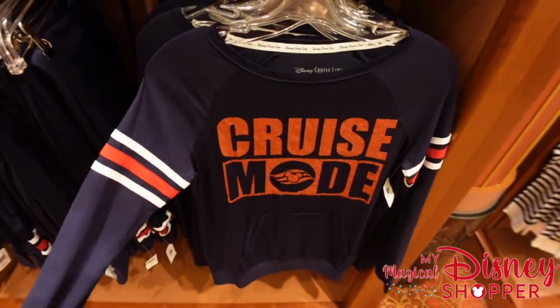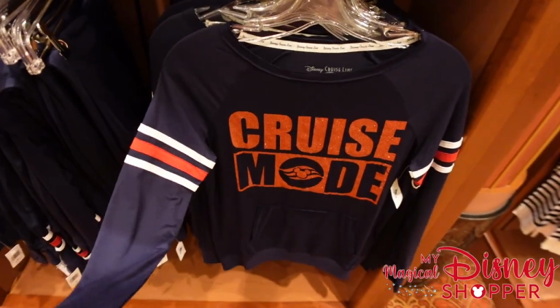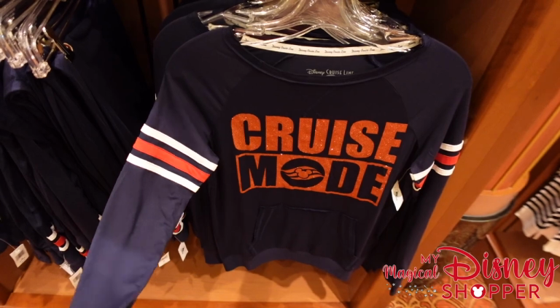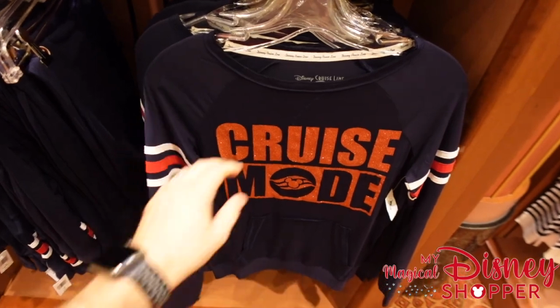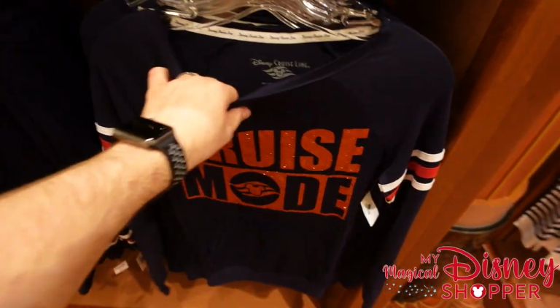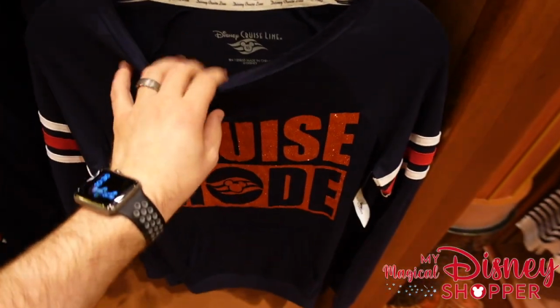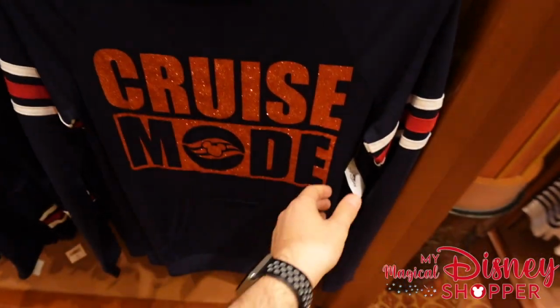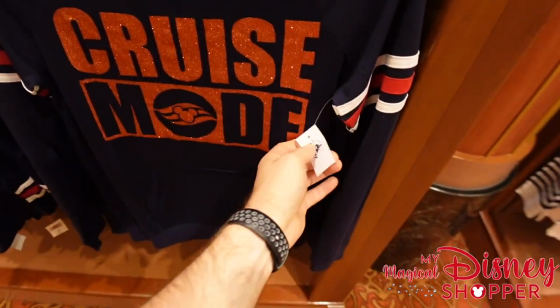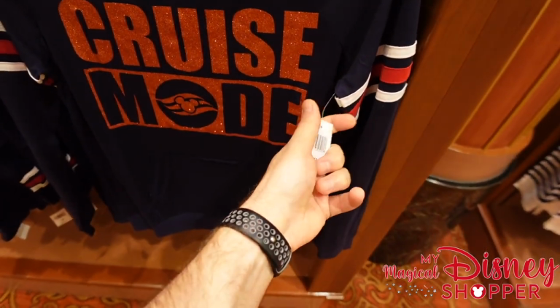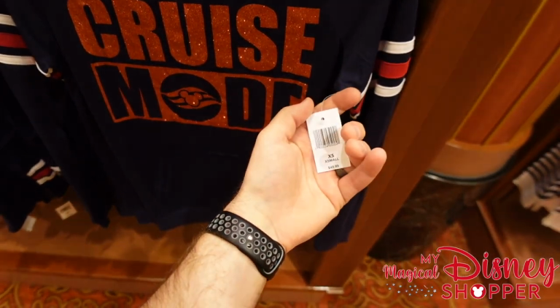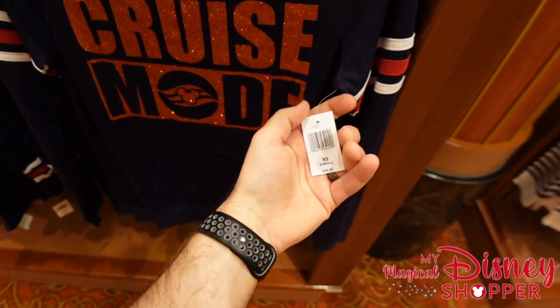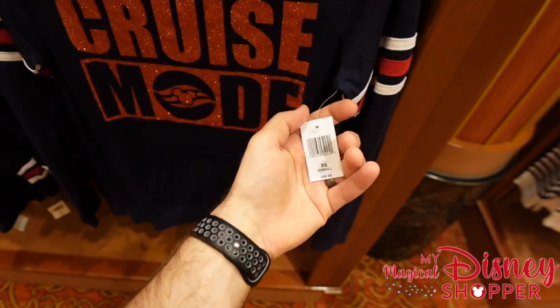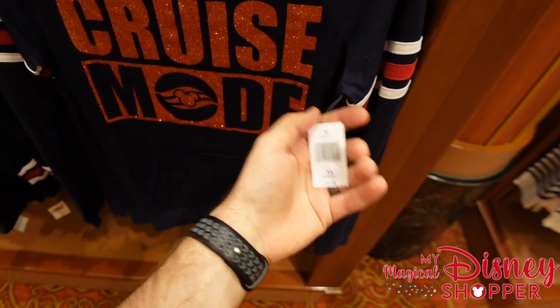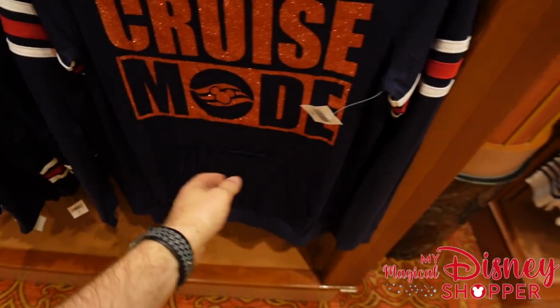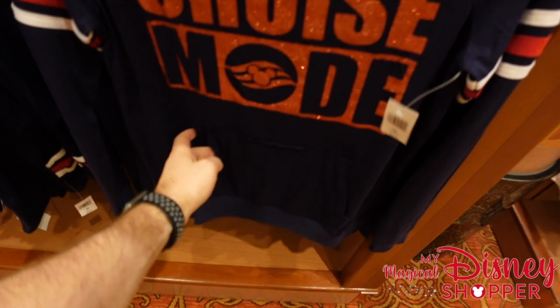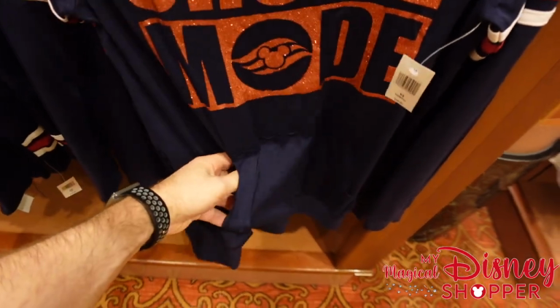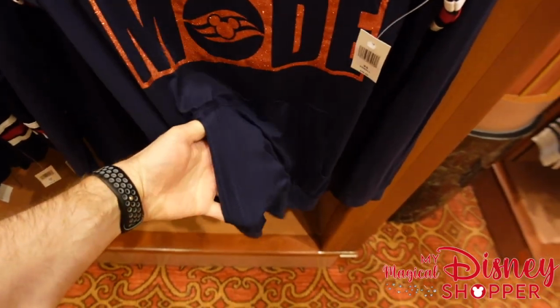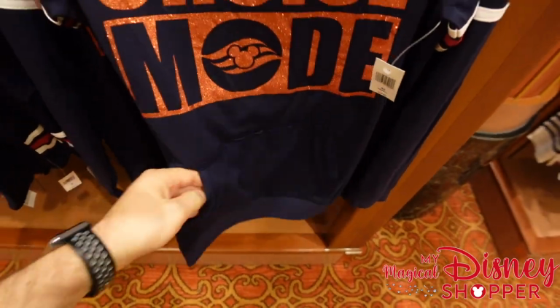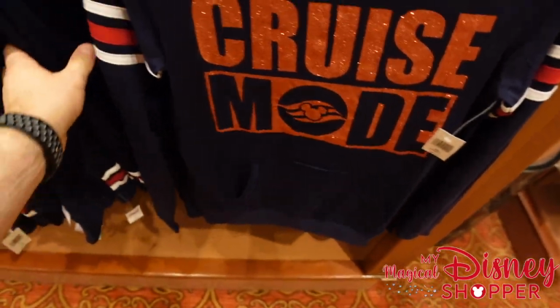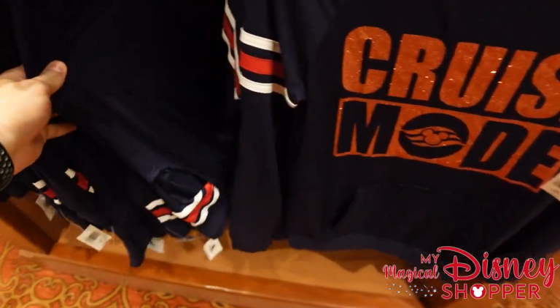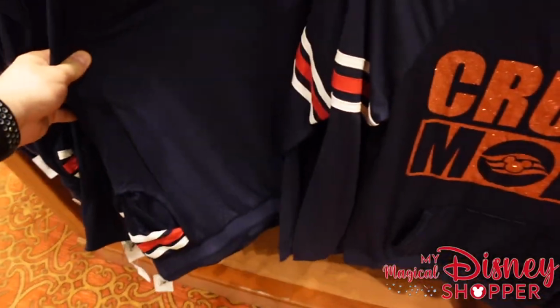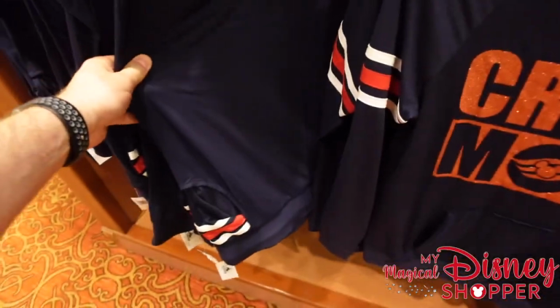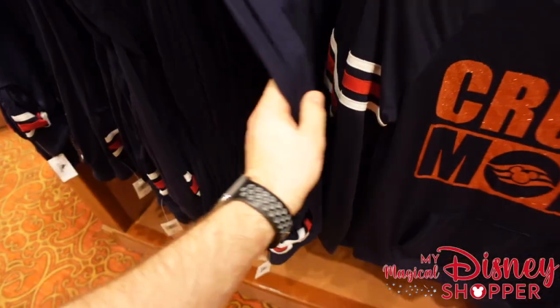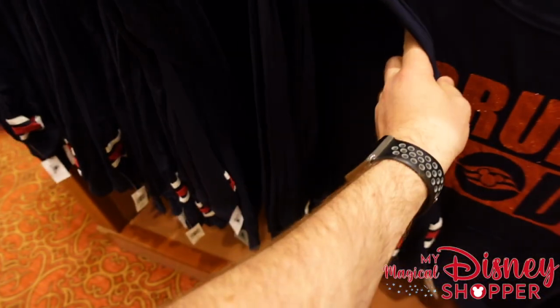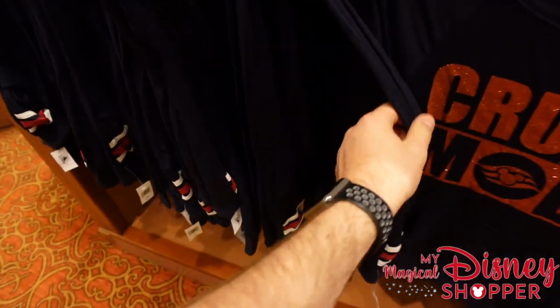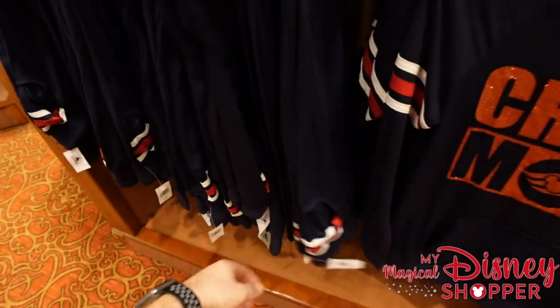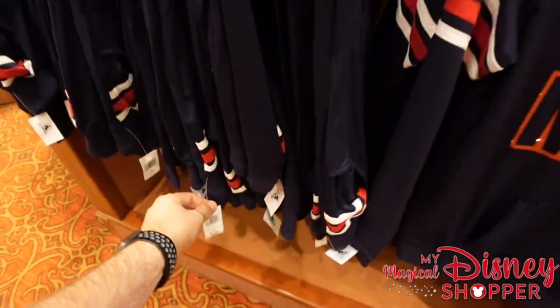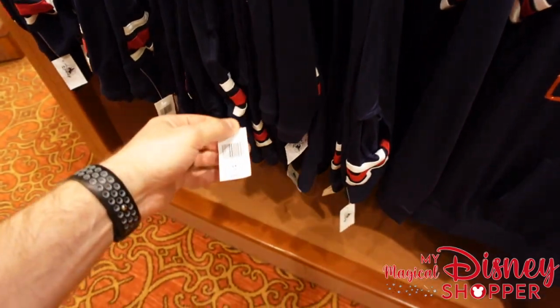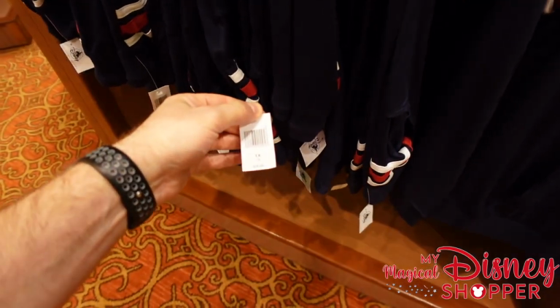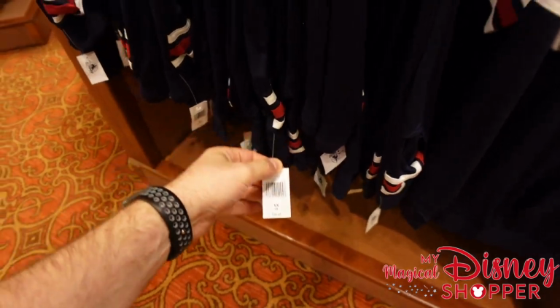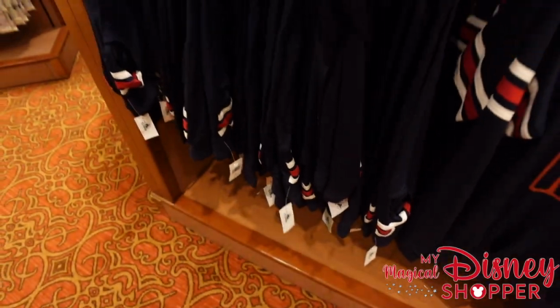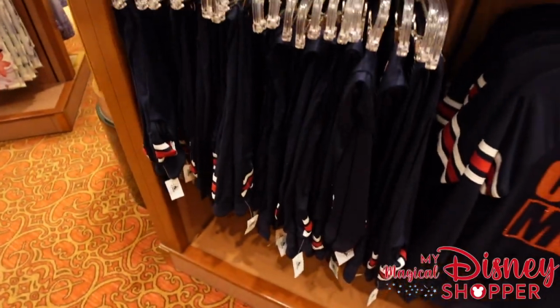The cruise mode shirt has a little pocket and goes for $49.99. They also have leggings to match for $39.99.